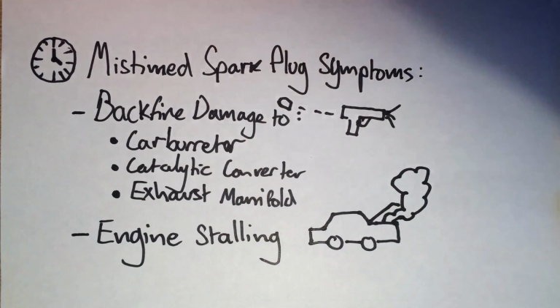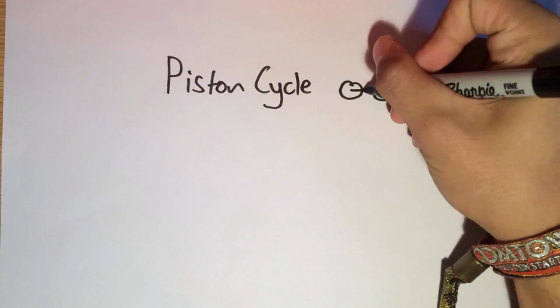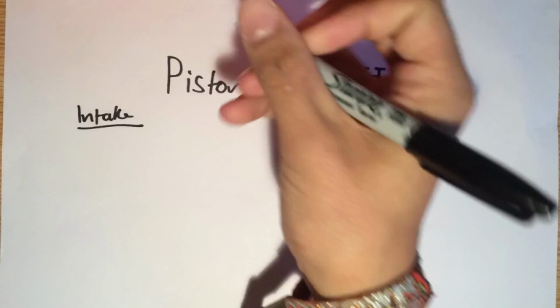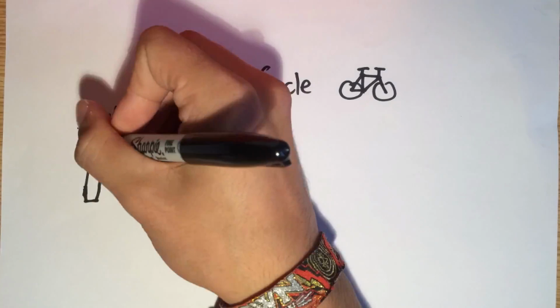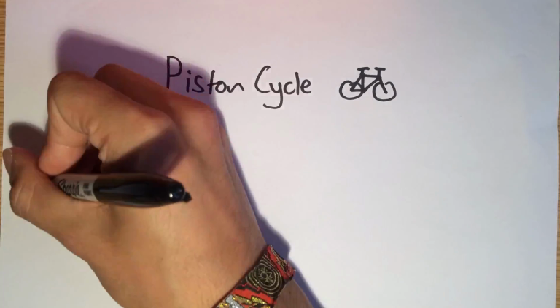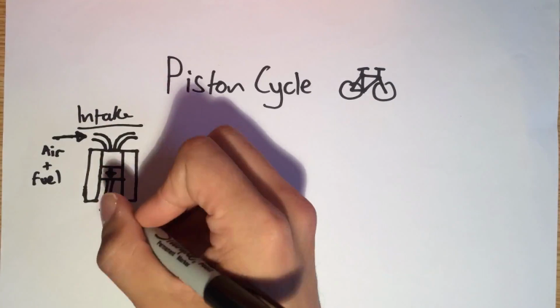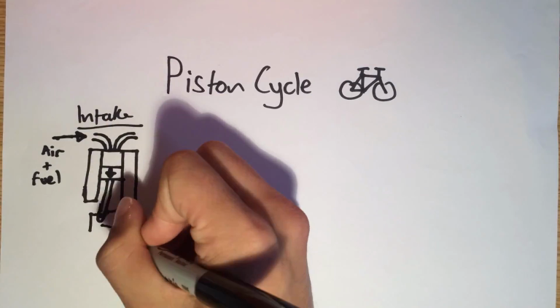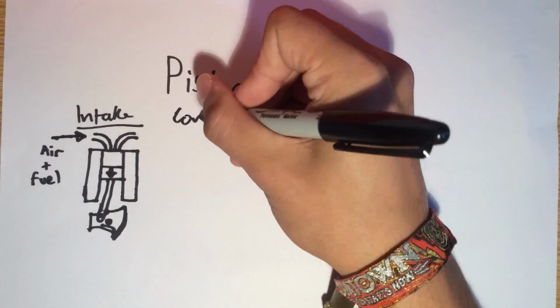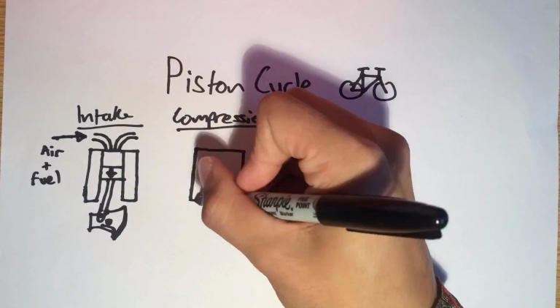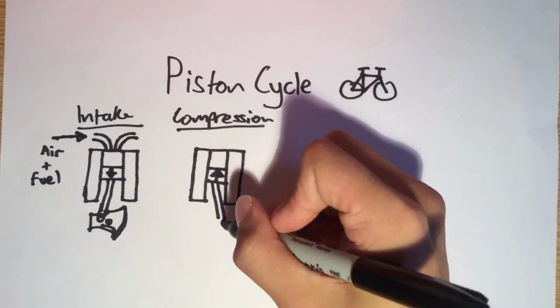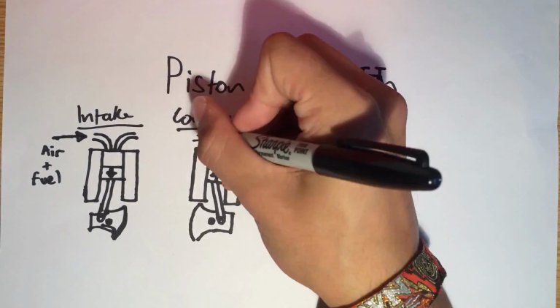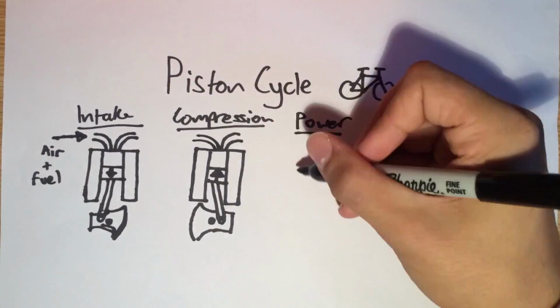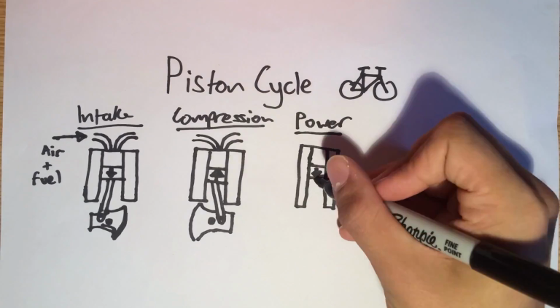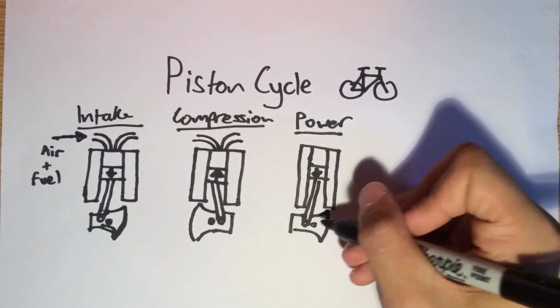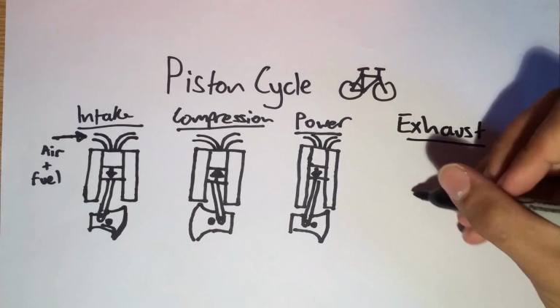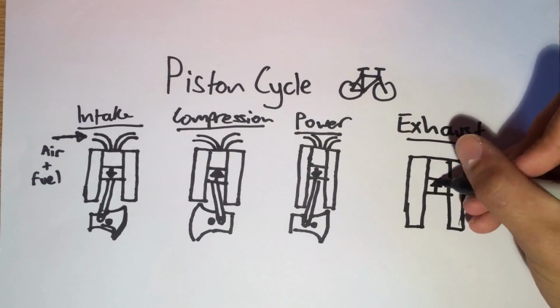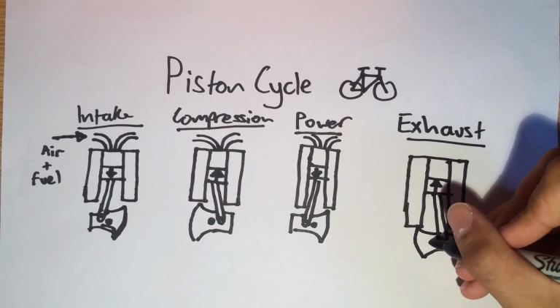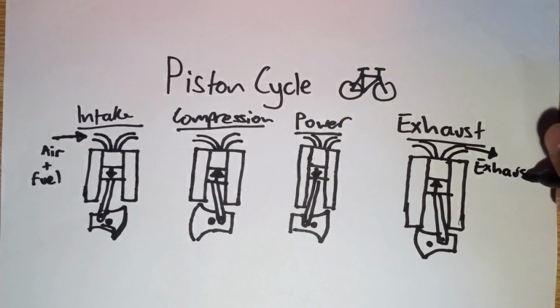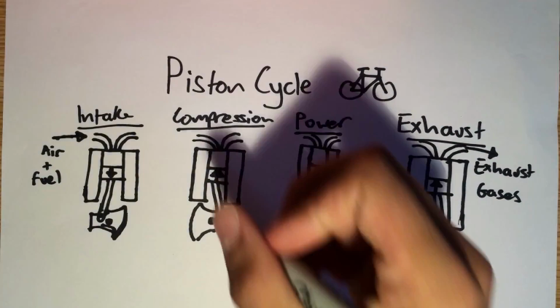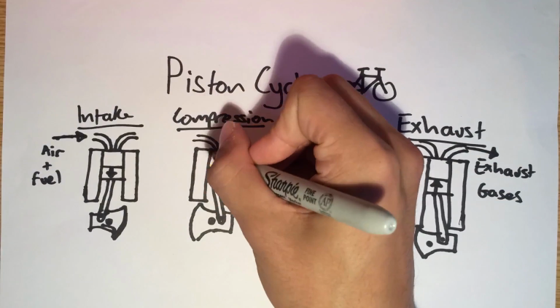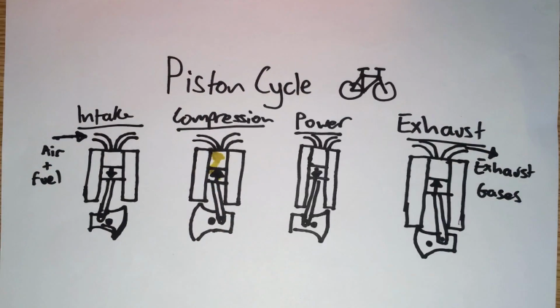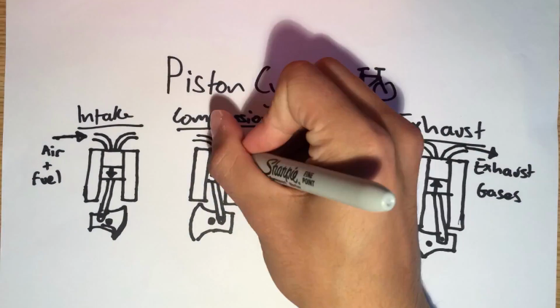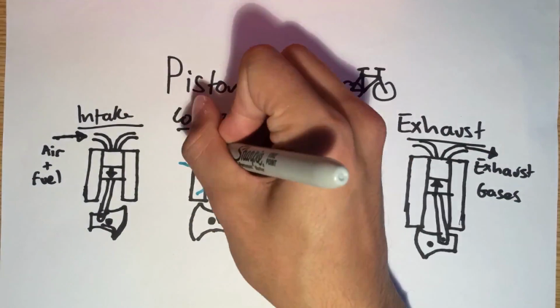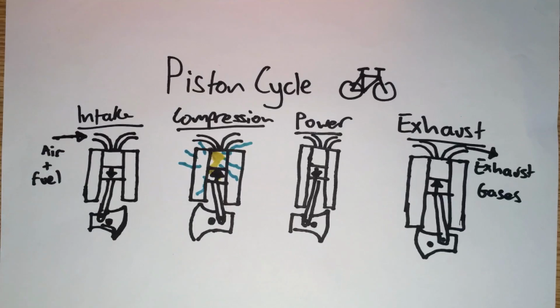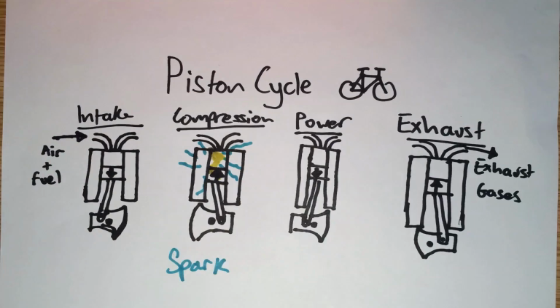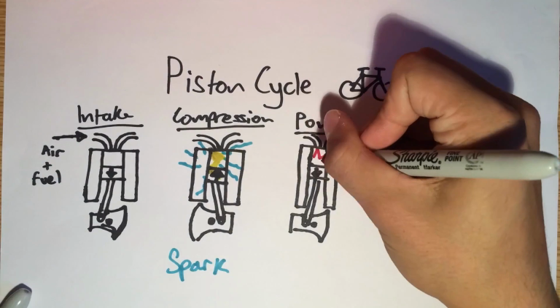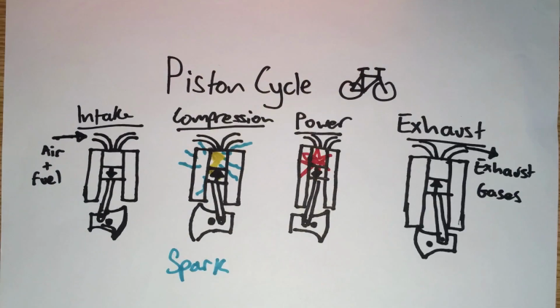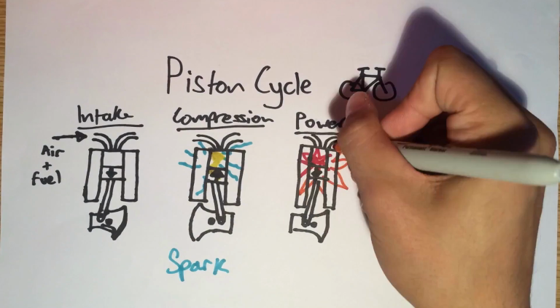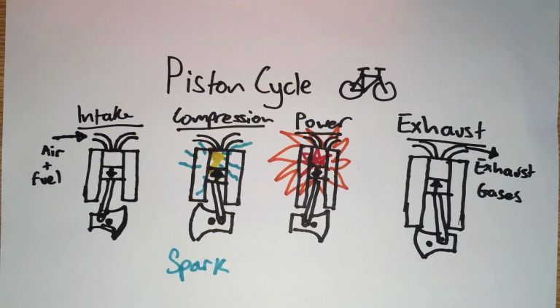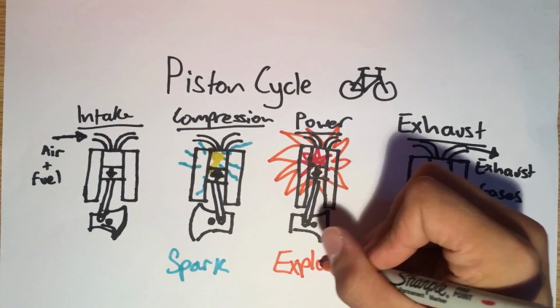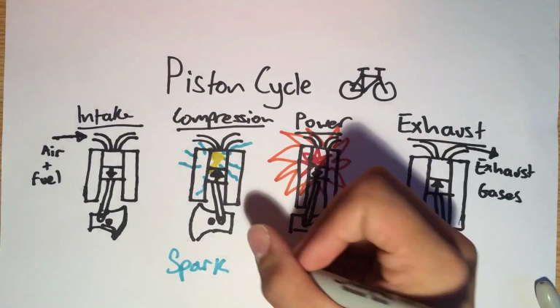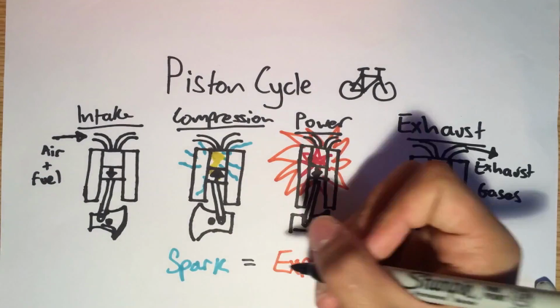There are four stages in the piston cycle of an internal combustion engine: the intake, compression, power, and exhaust strokes. The spark plugs are timed to fire just before the end of the compression stroke to allow time for complete combustion and maximum power.